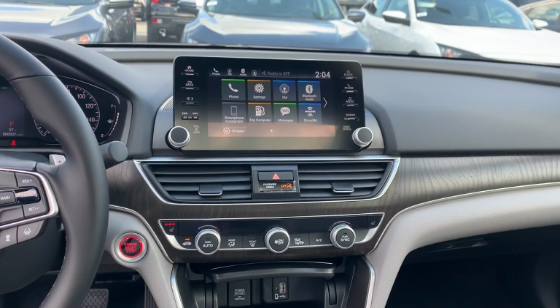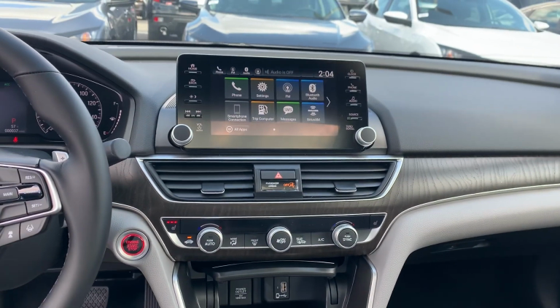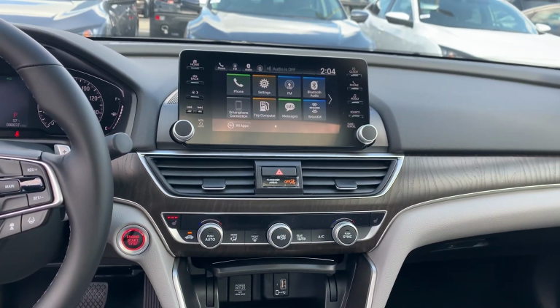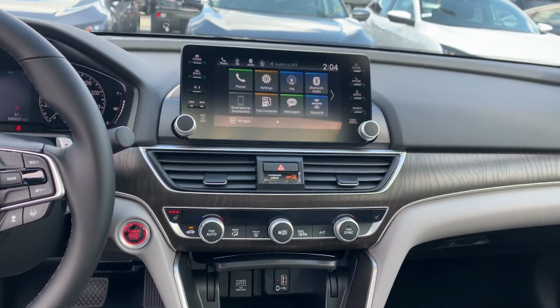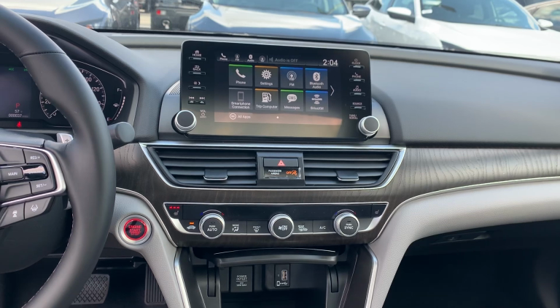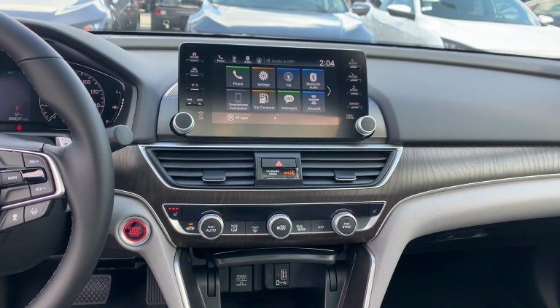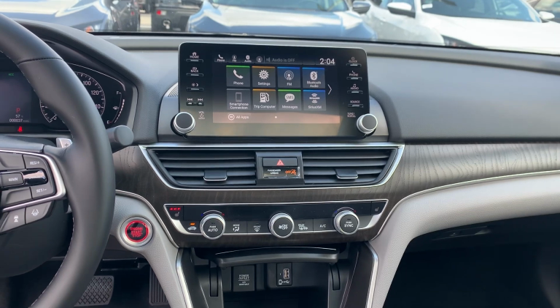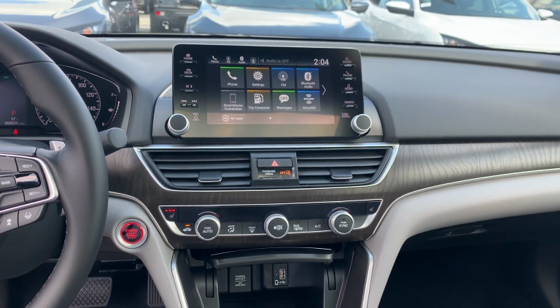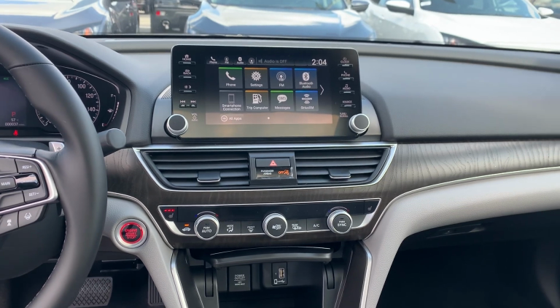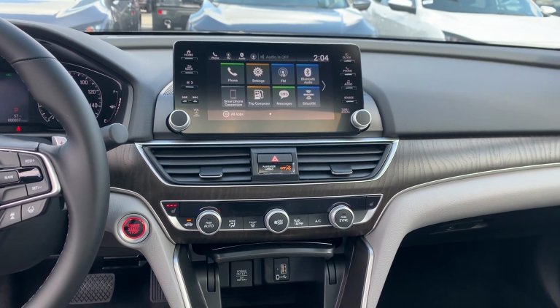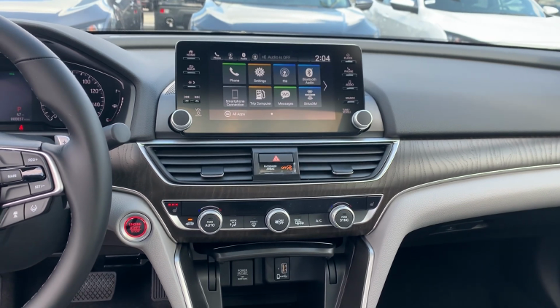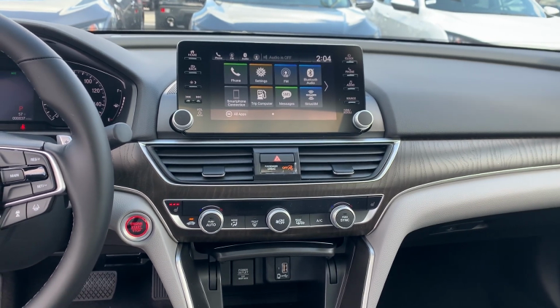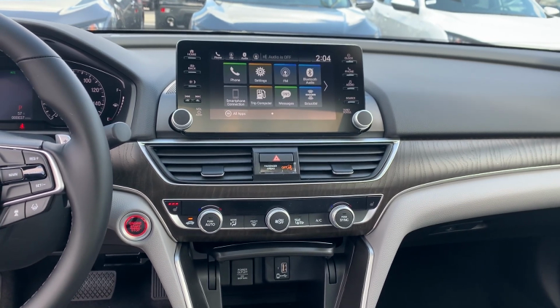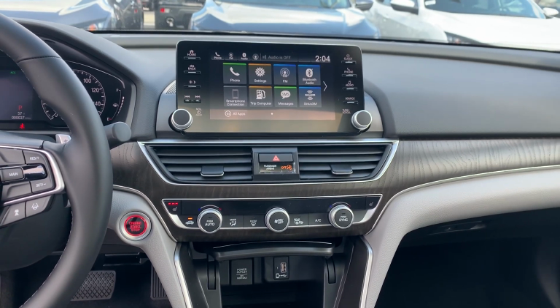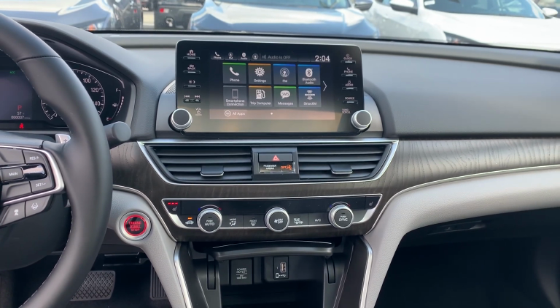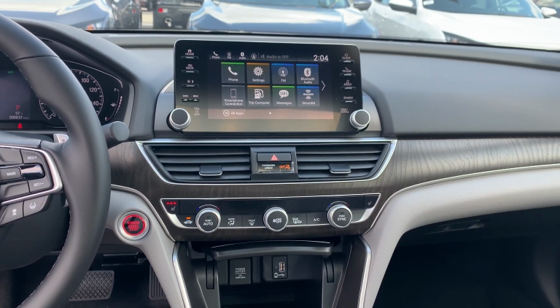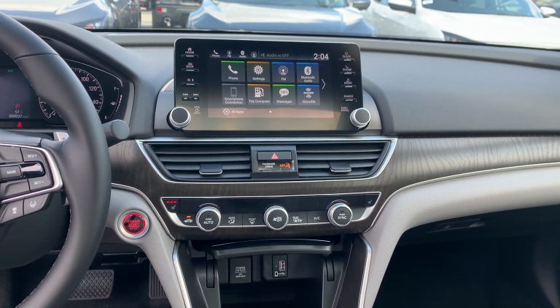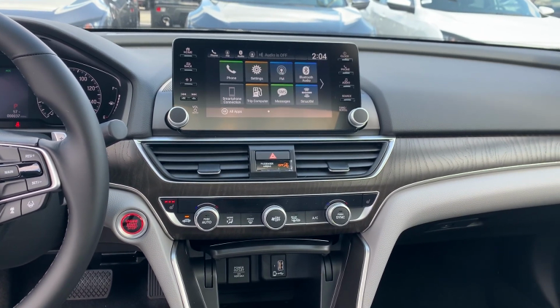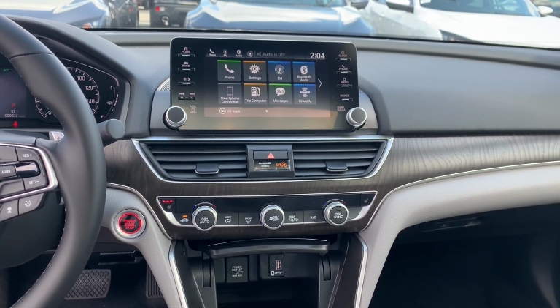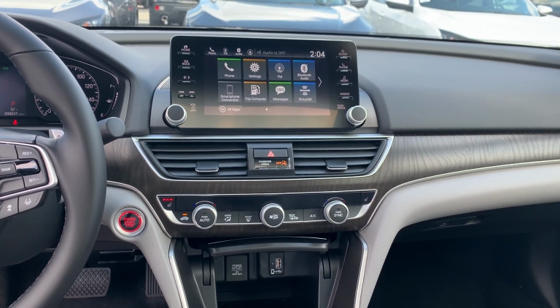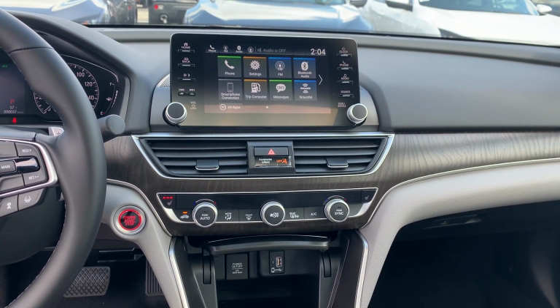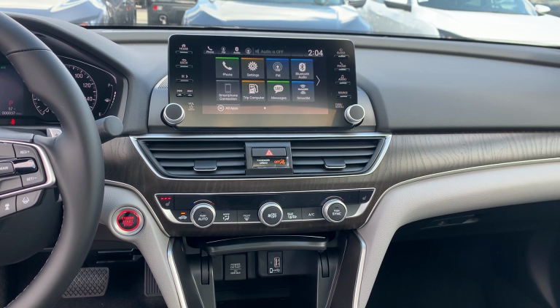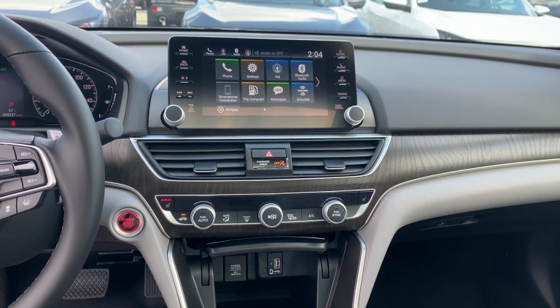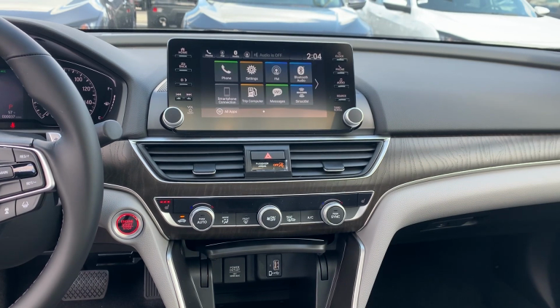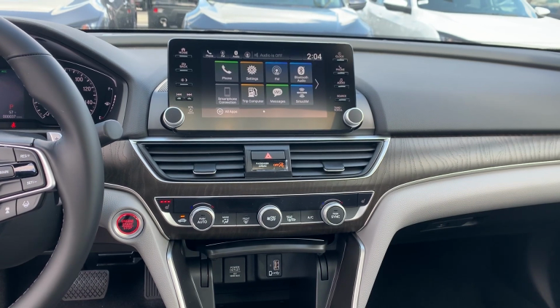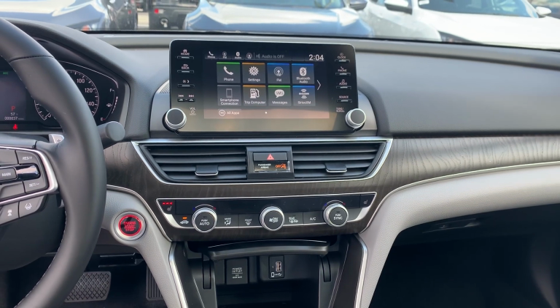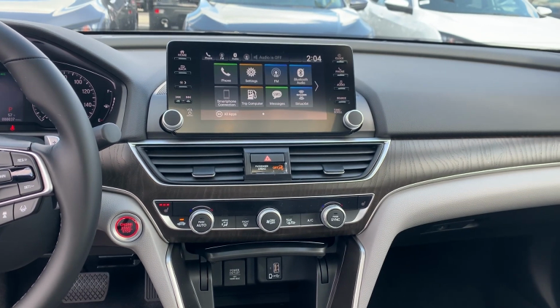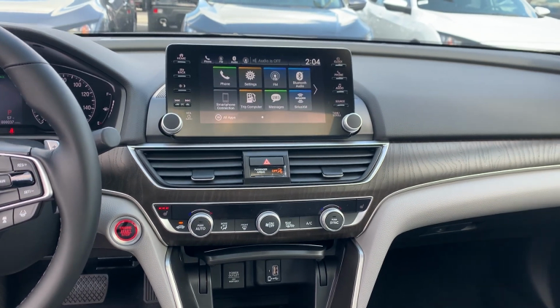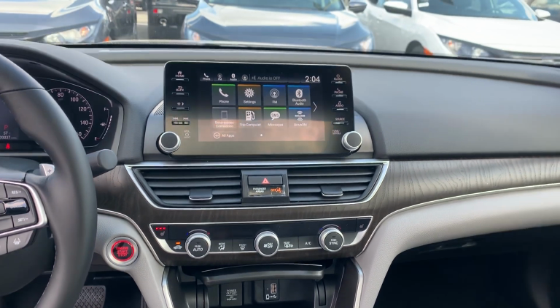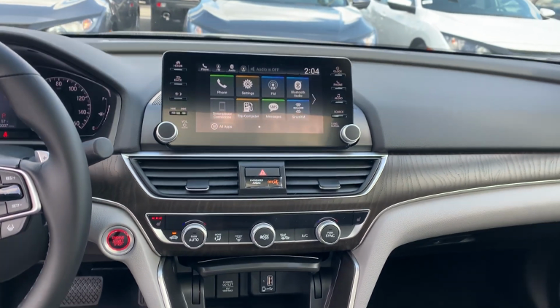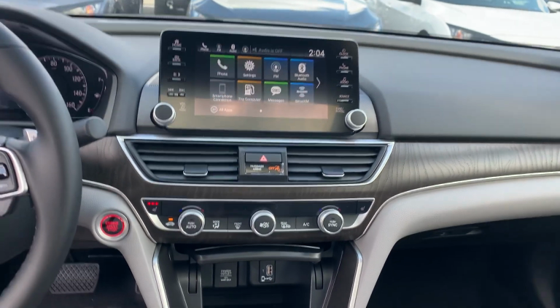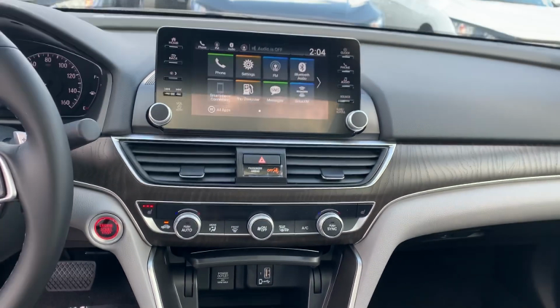And your touch screen audio with AM FM radio, Bluetooth connection, Android and Apple CarPlay, Sirius XM, and so much more right there at the touch of your hand.